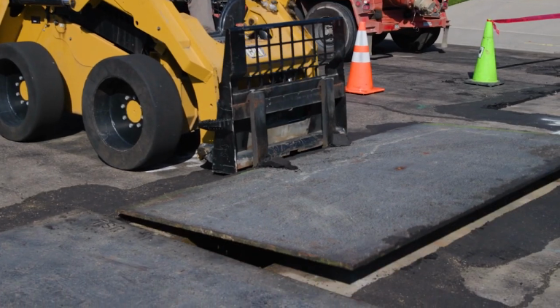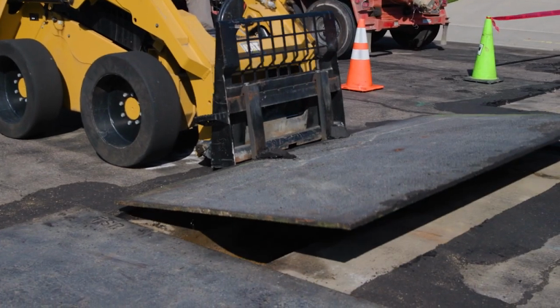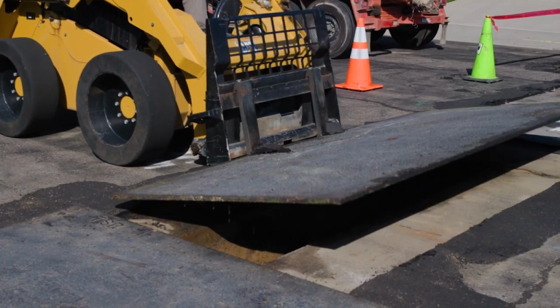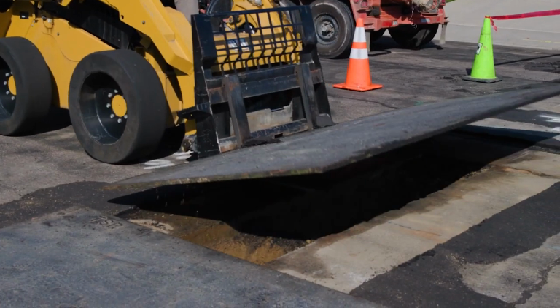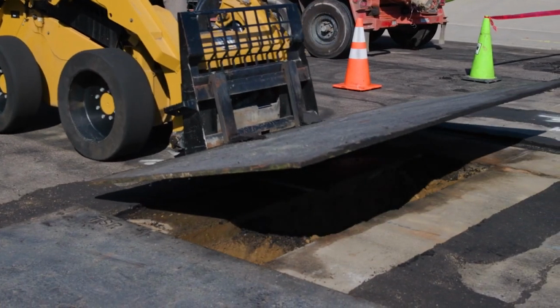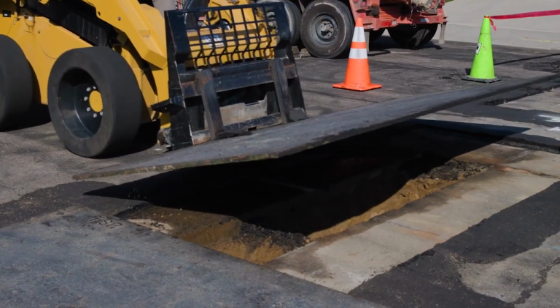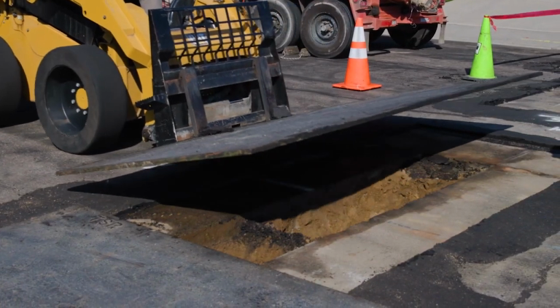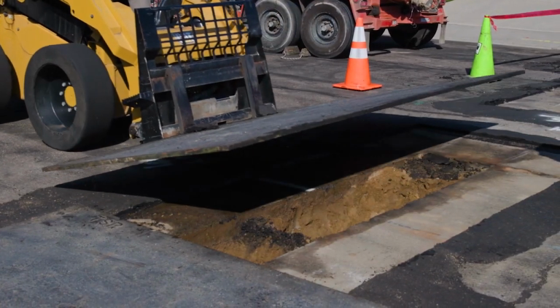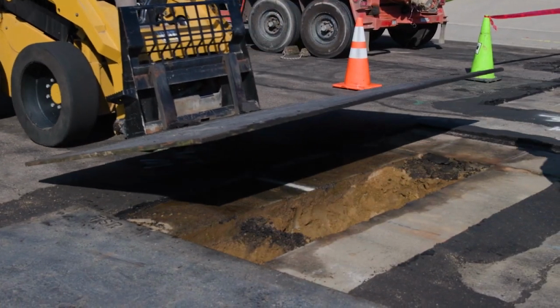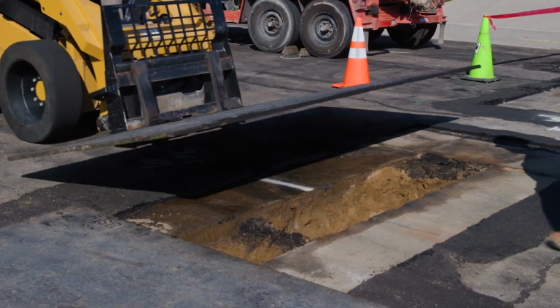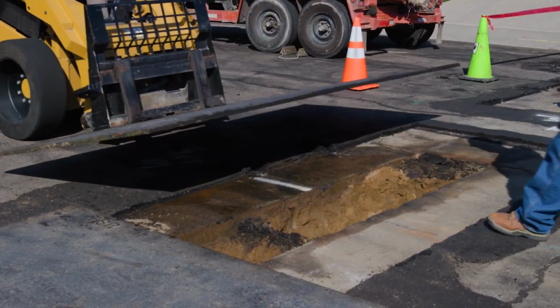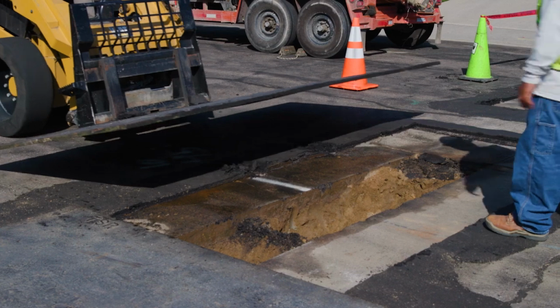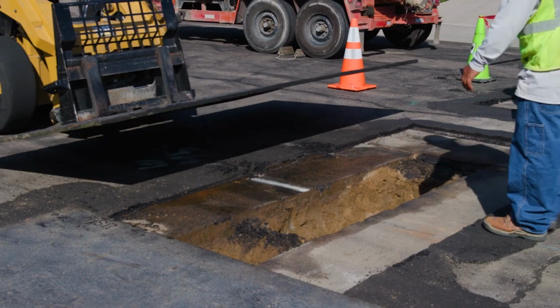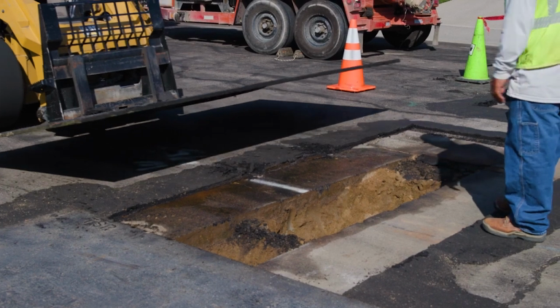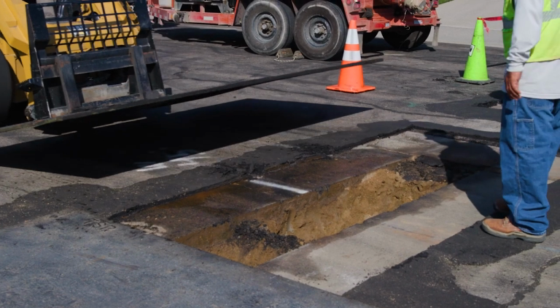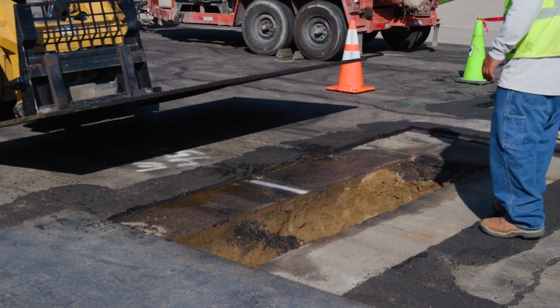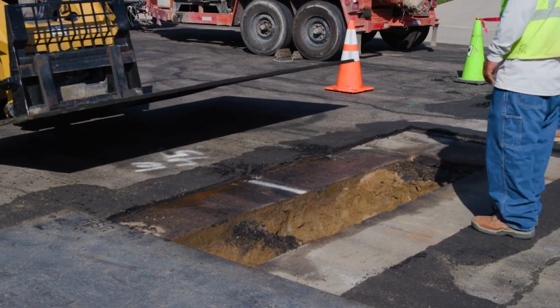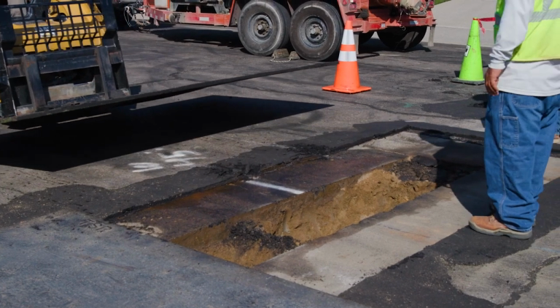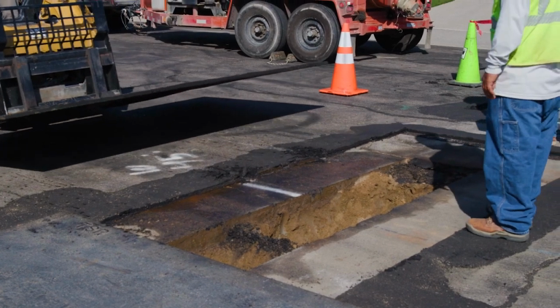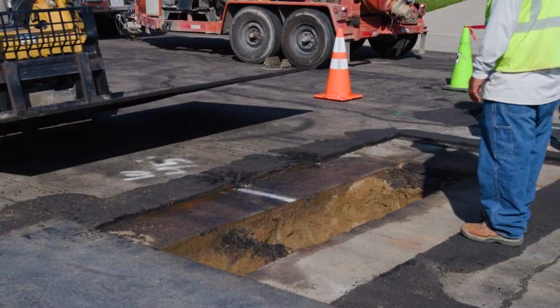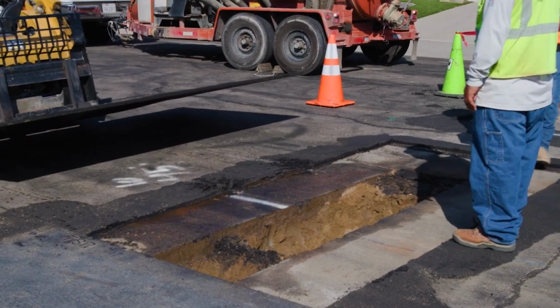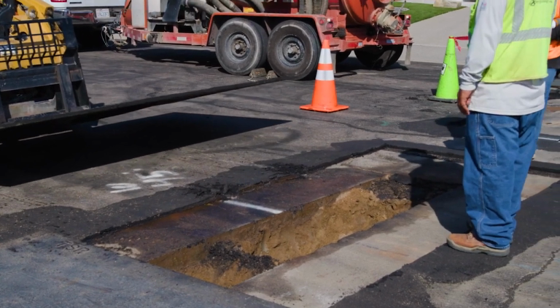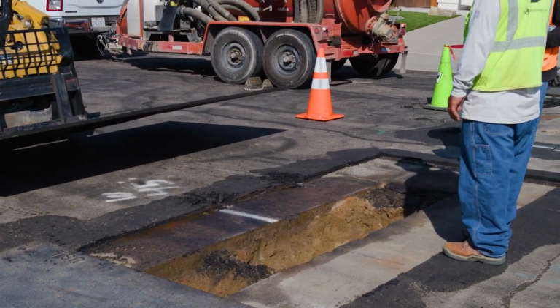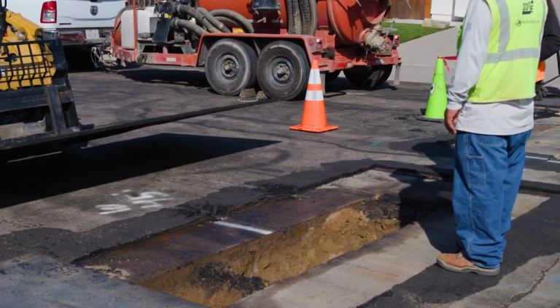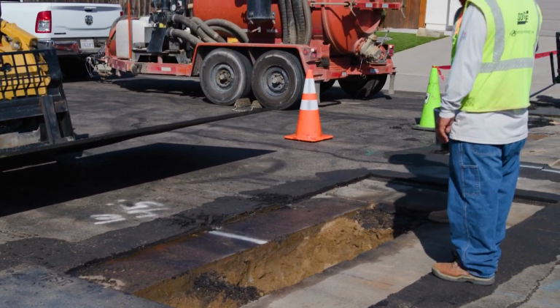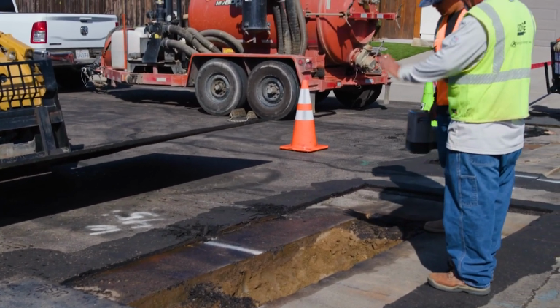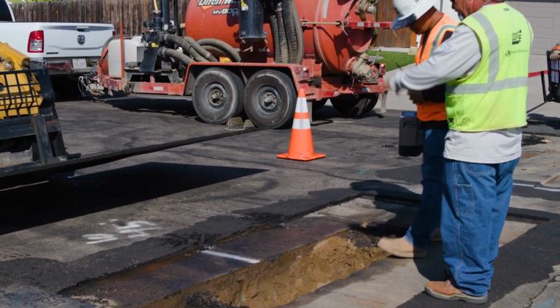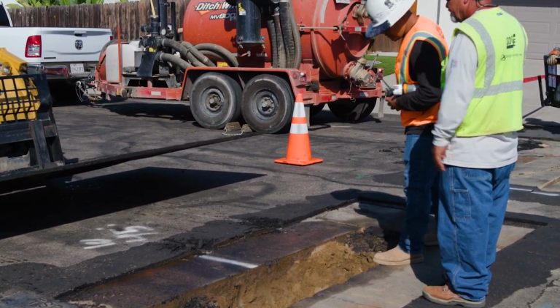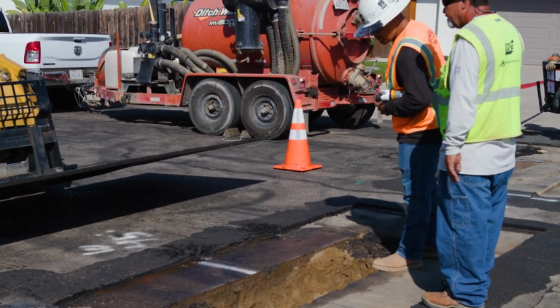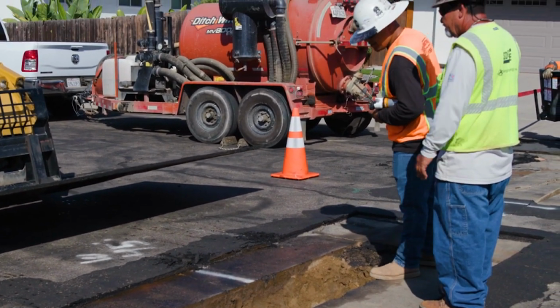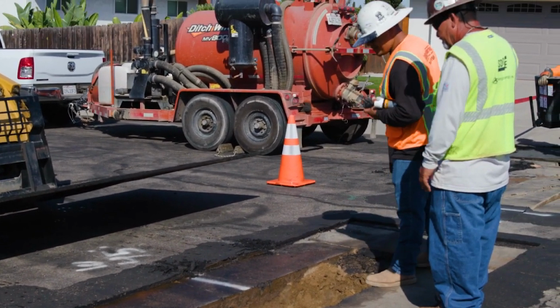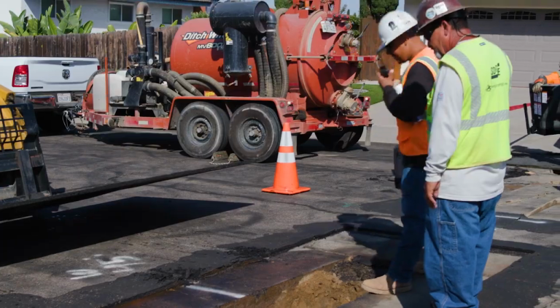Crews will work safely and as efficiently as possible along the streets as they install the replacement pipeline. We will do our best to minimize inconvenience.